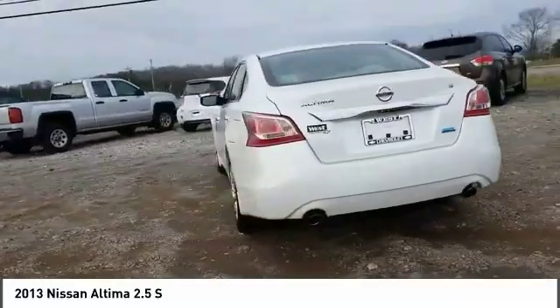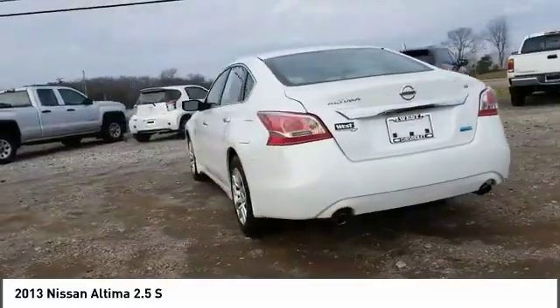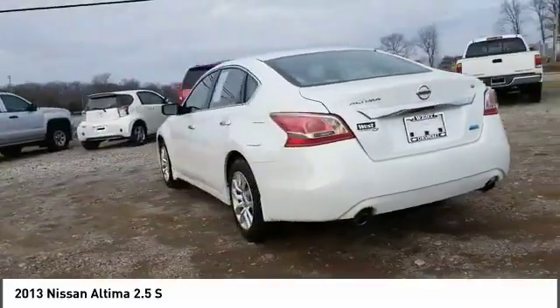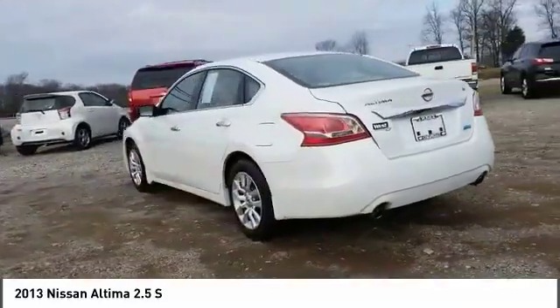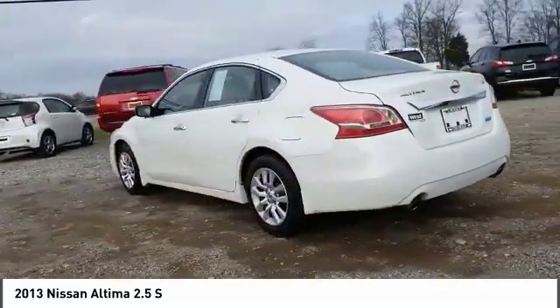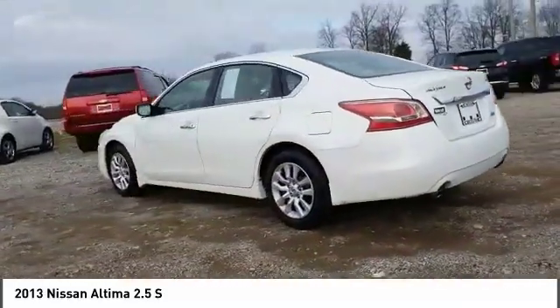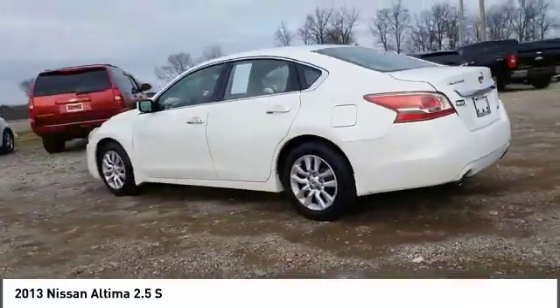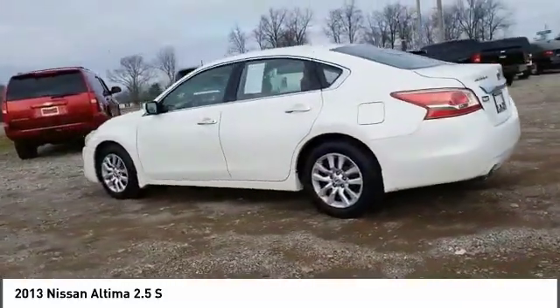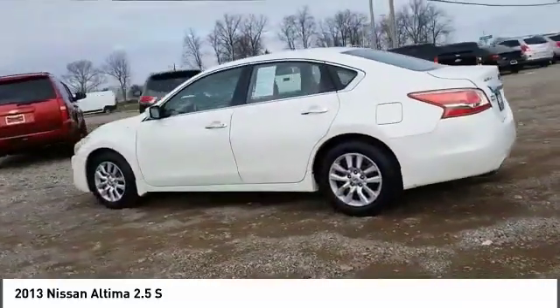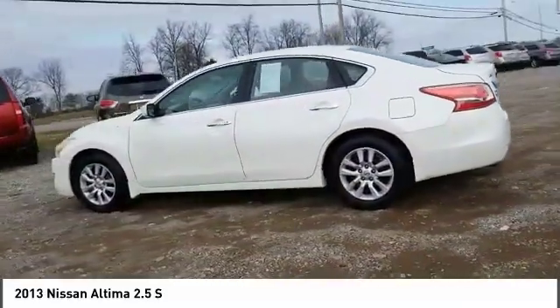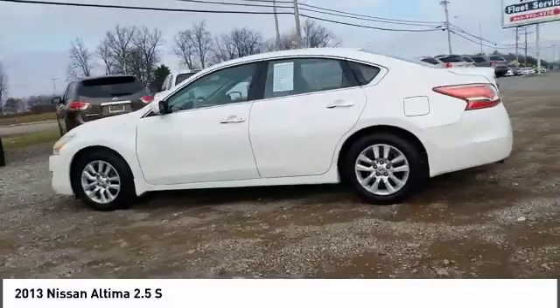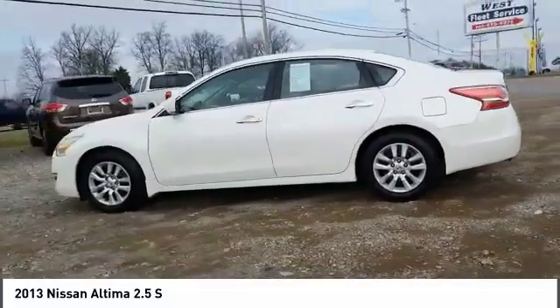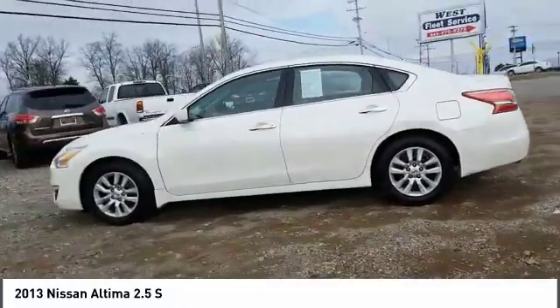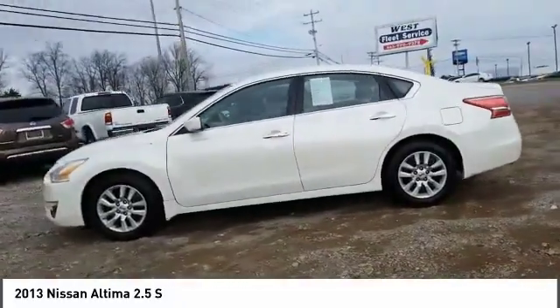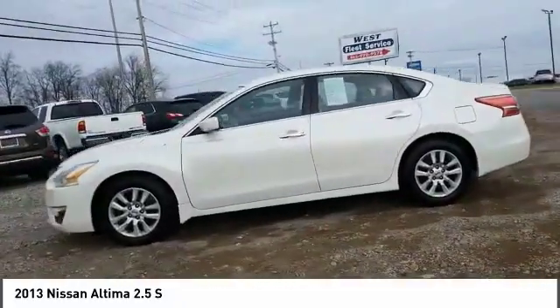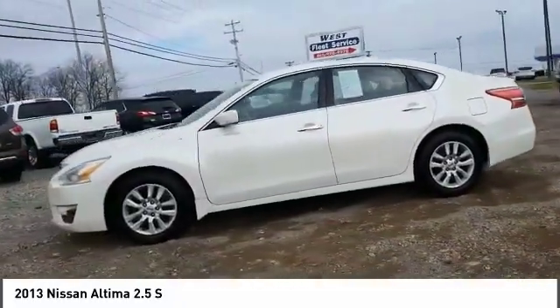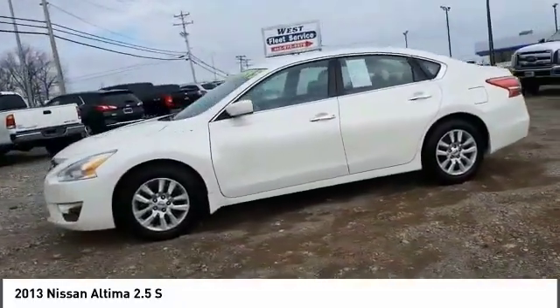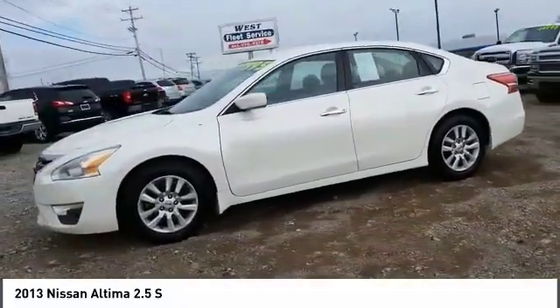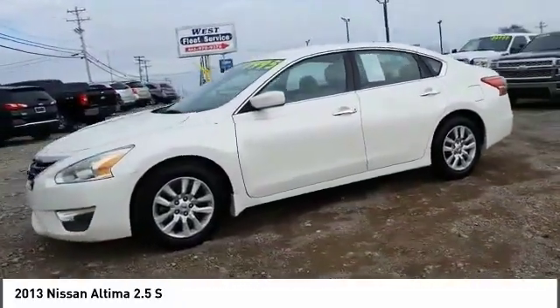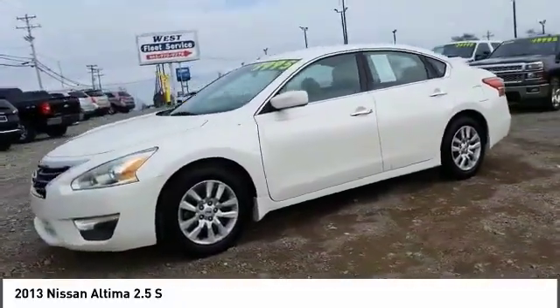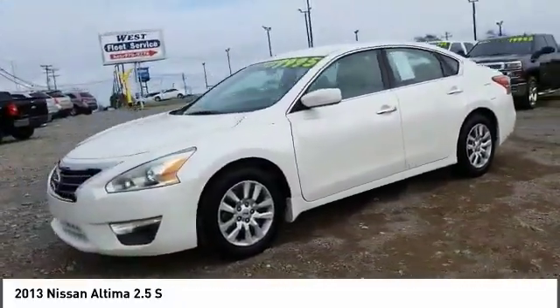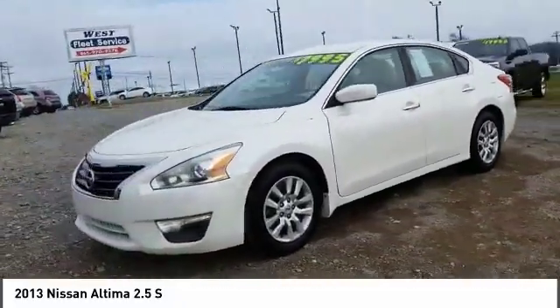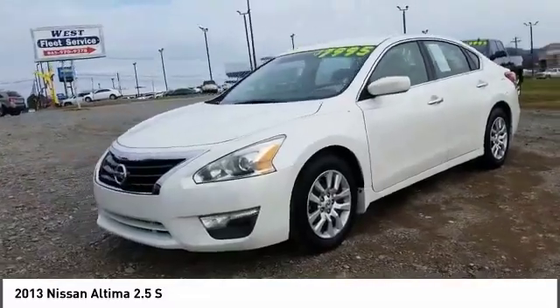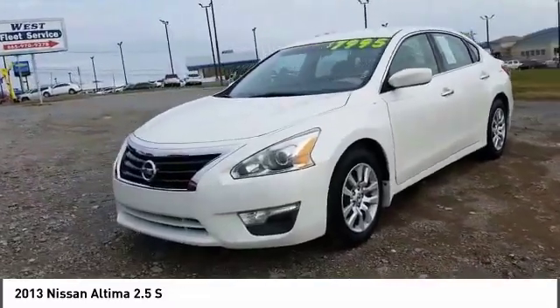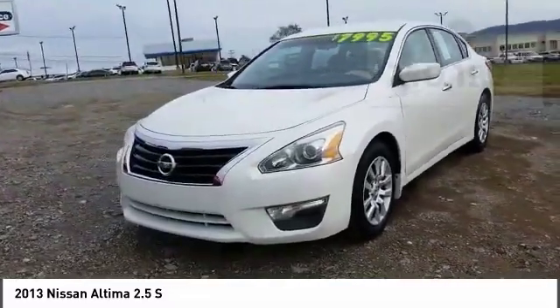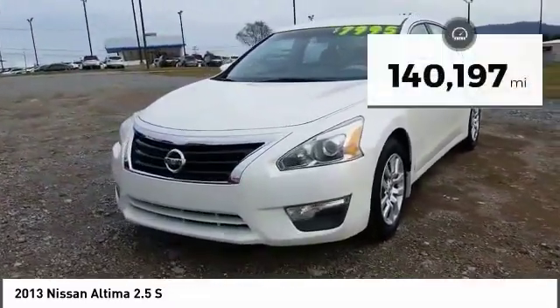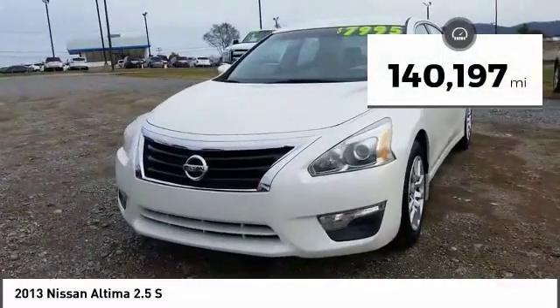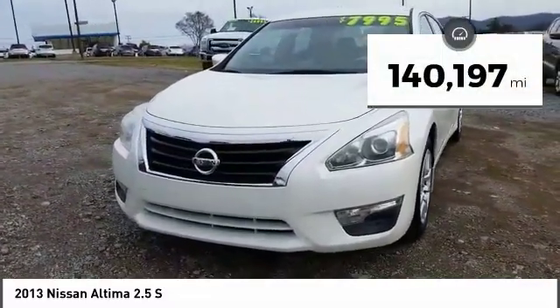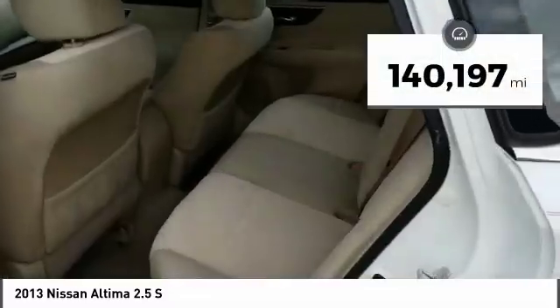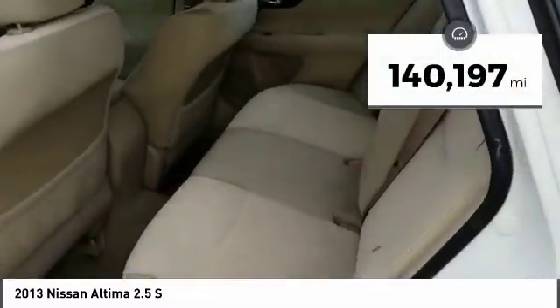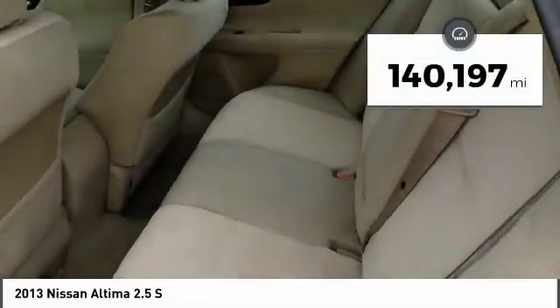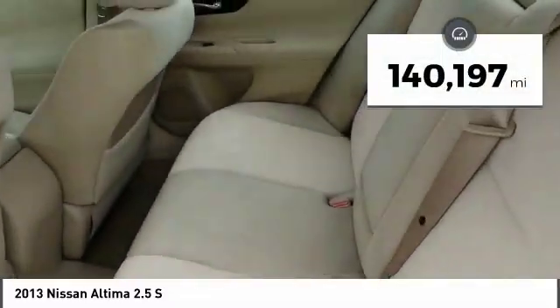Combine that with a powerful engine, six standard airbags, and over 5,000 quality and performance tests, and you'll see the Nissan Altima is made to drive and built to last. This vehicle has less than 145,000 miles.